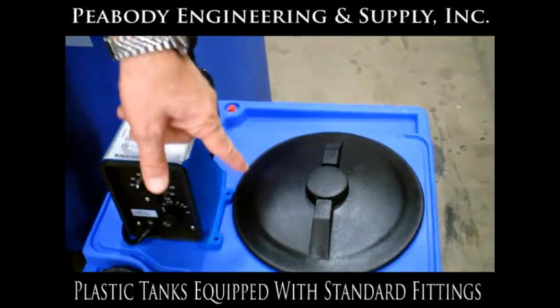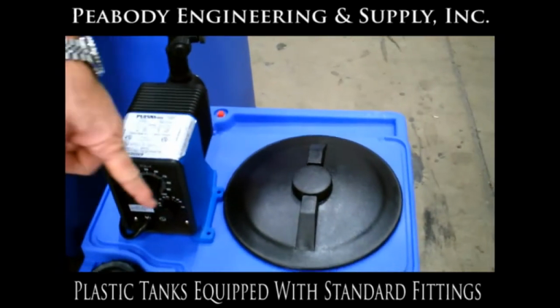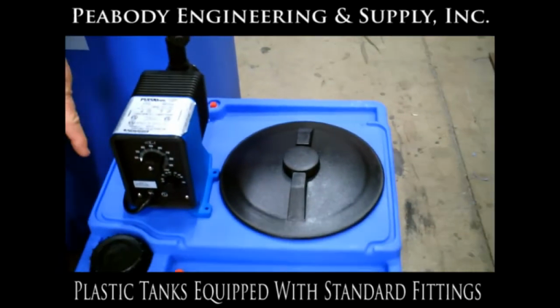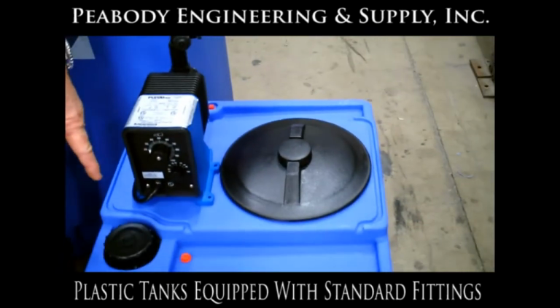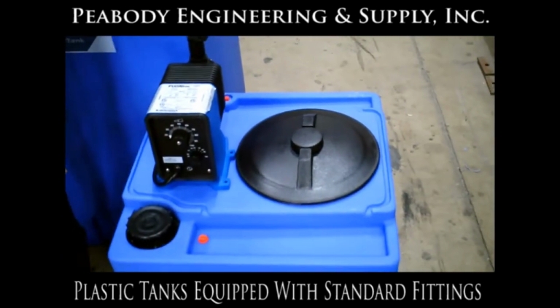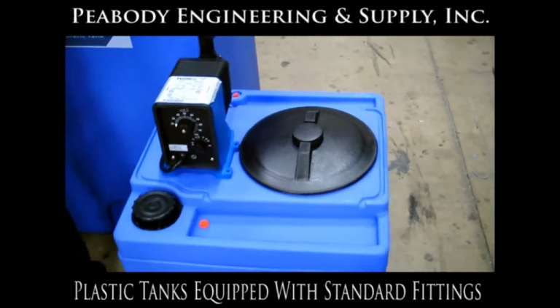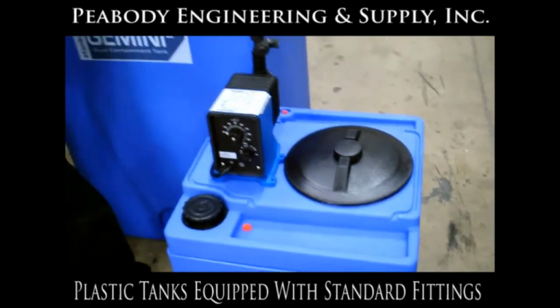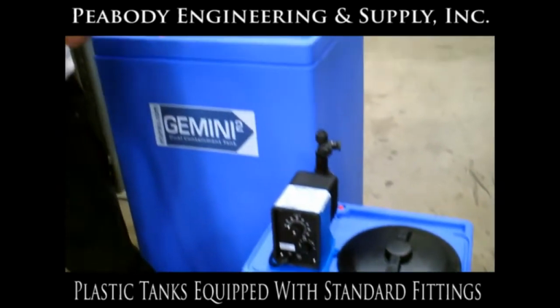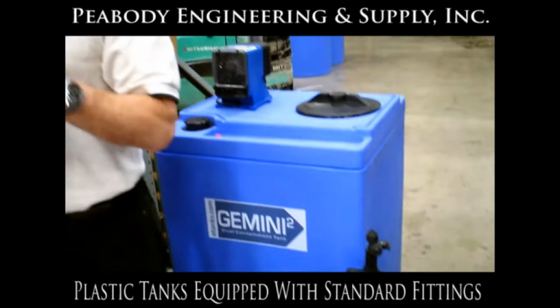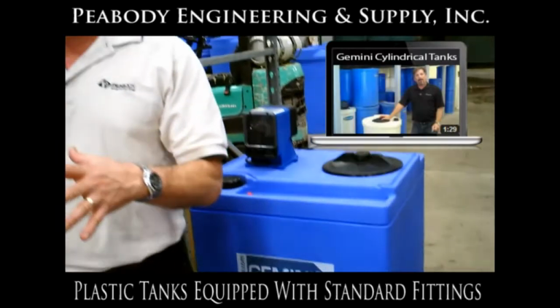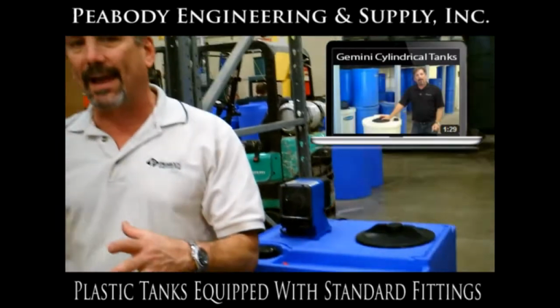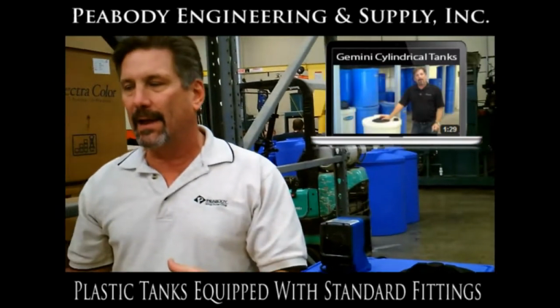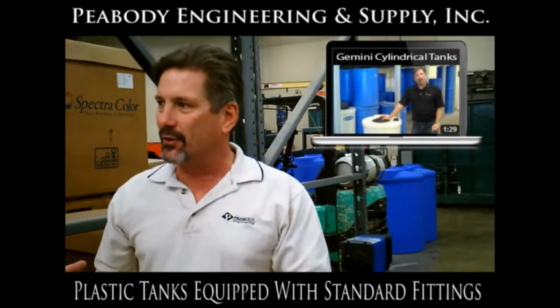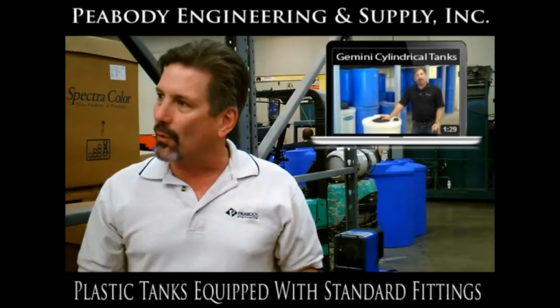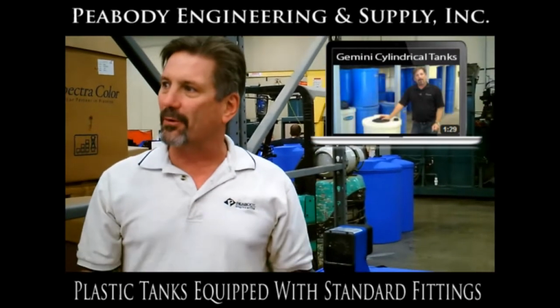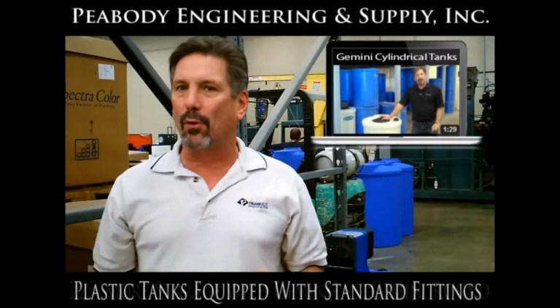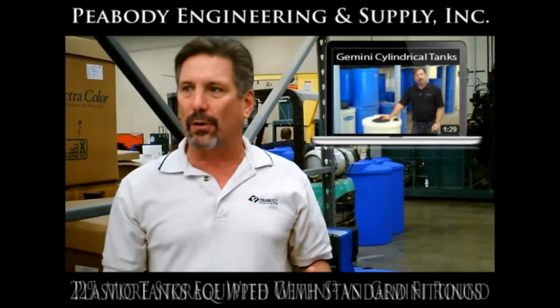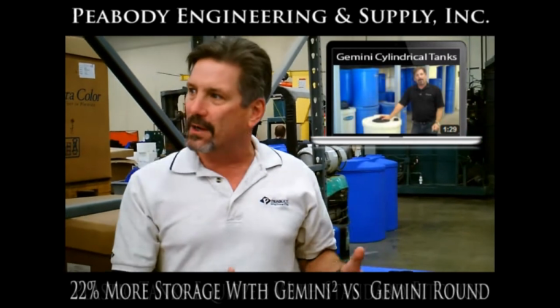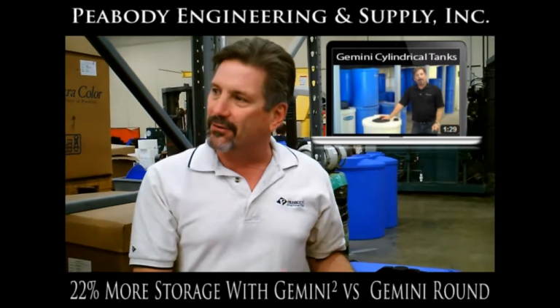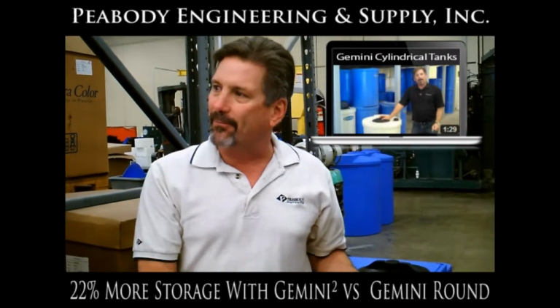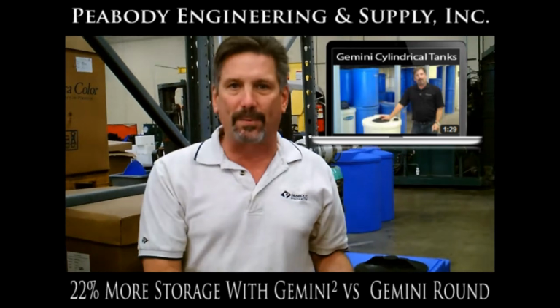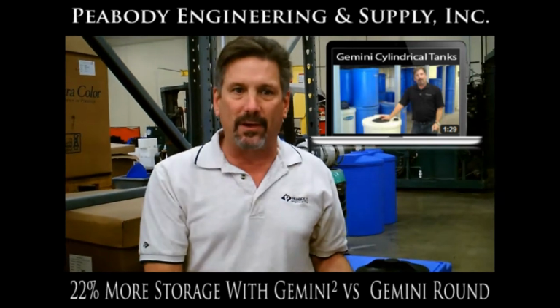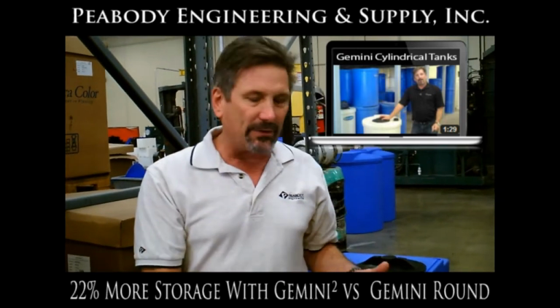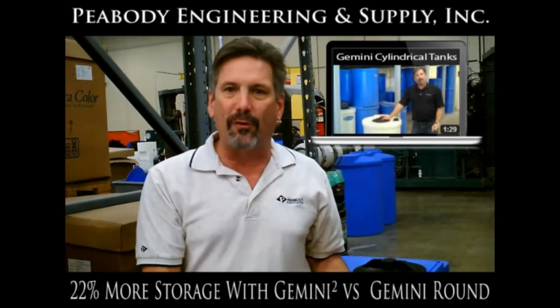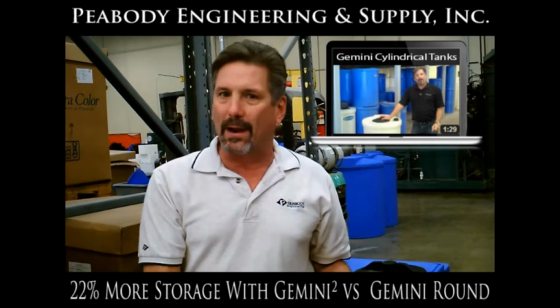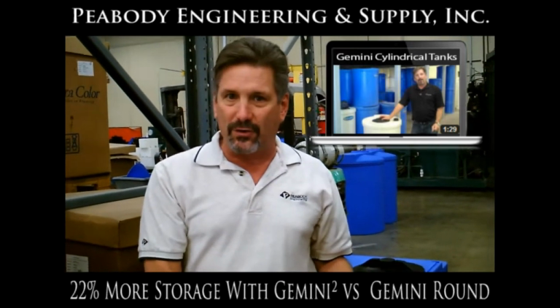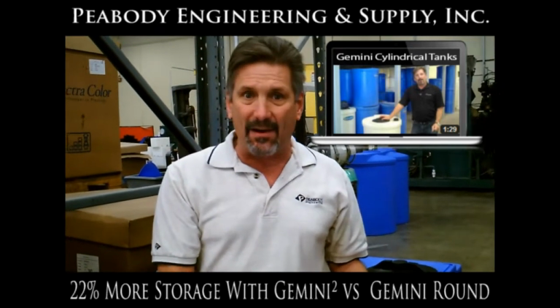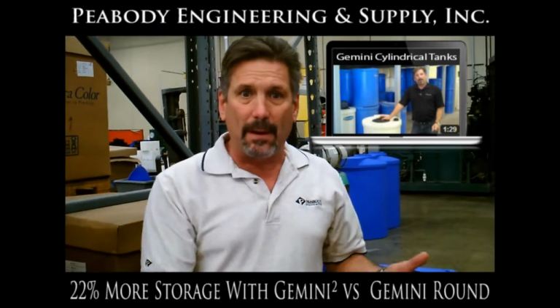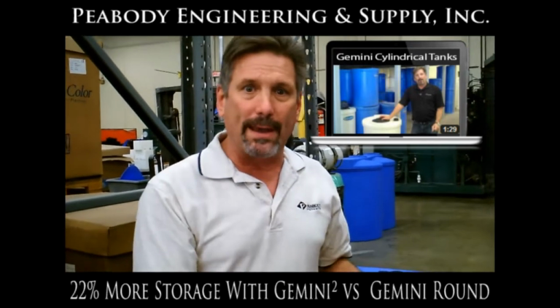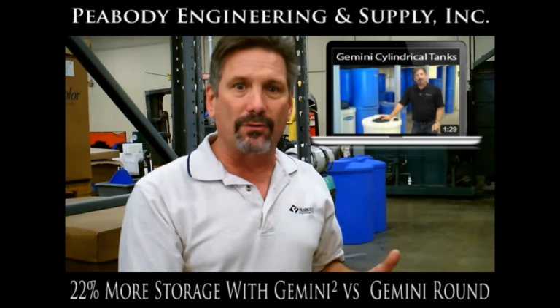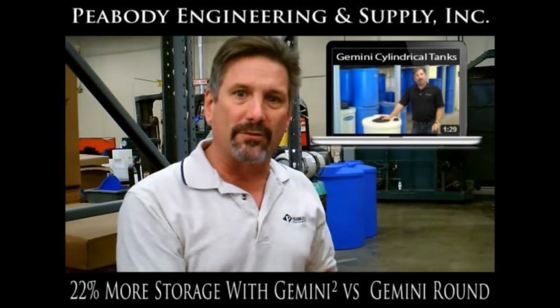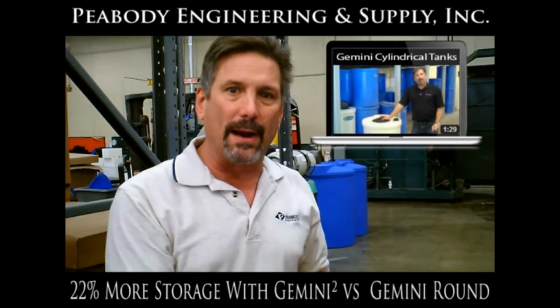The other advantage of the square design, as opposed to a traditional cylindrical tank, is you have 22% more storage in the same floor space. The smaller footprint allows you to have more chemicals stored in a smaller area.